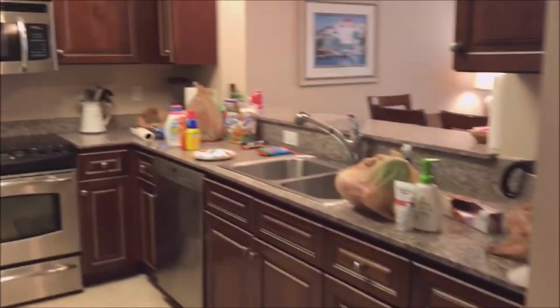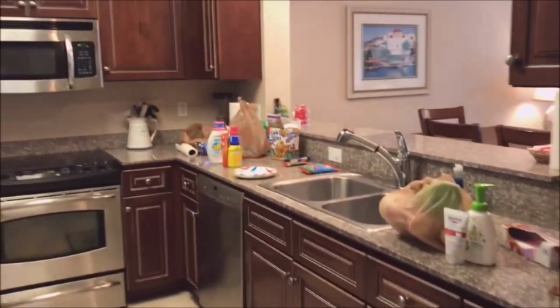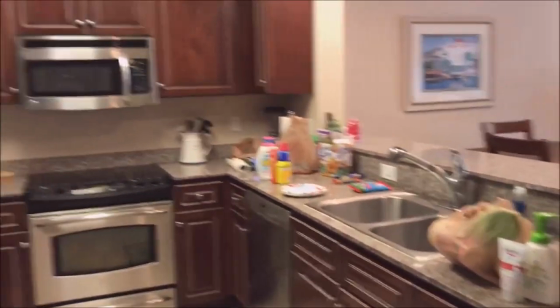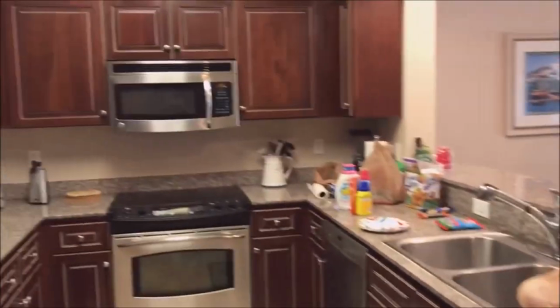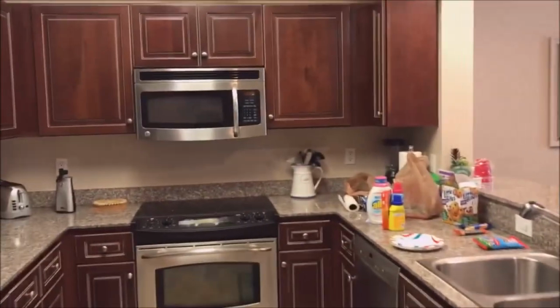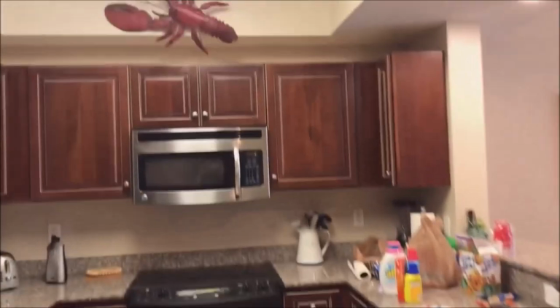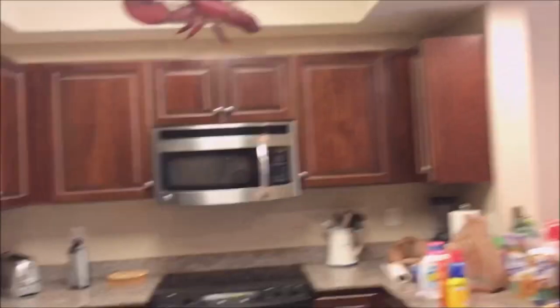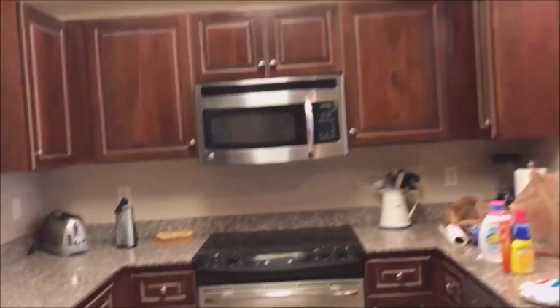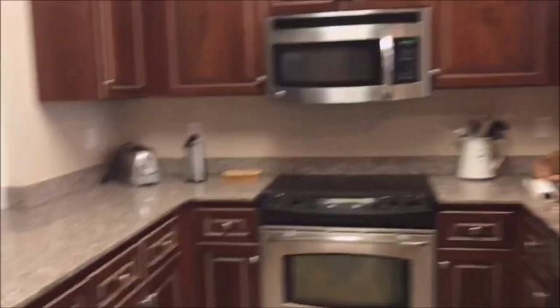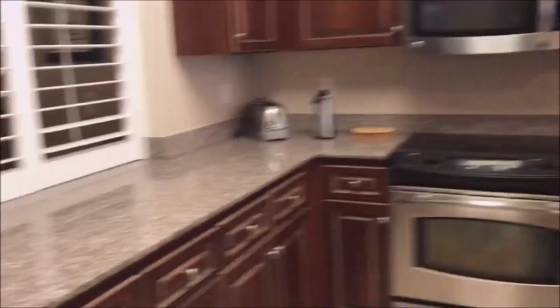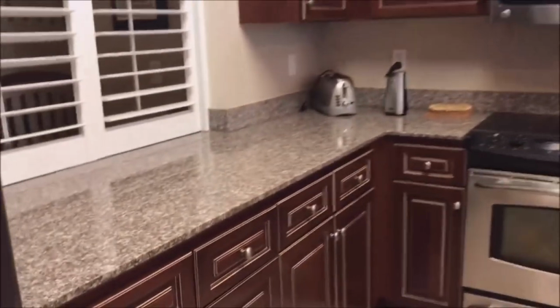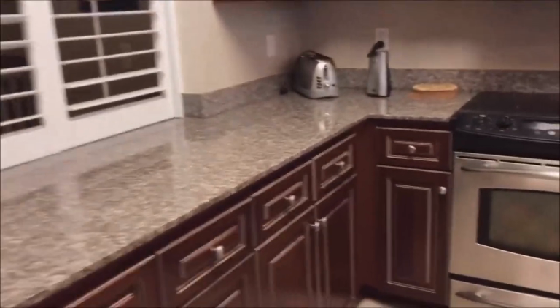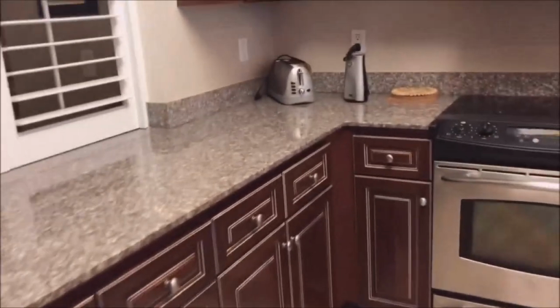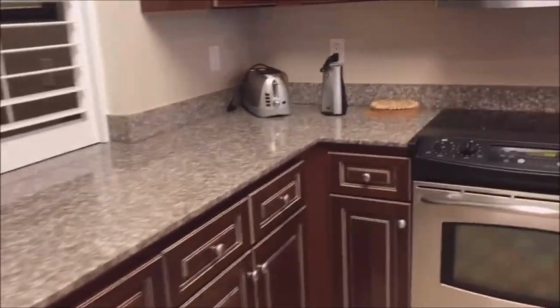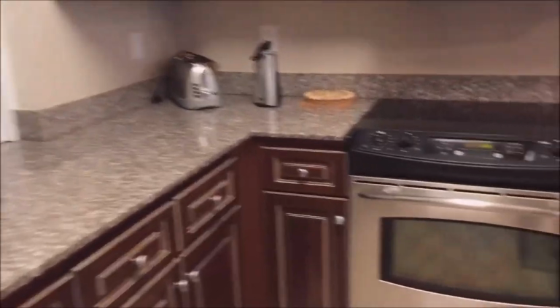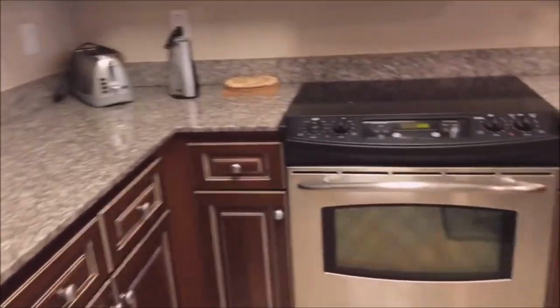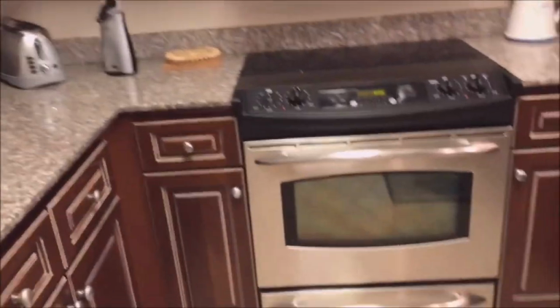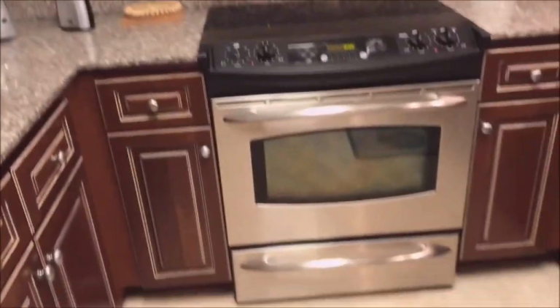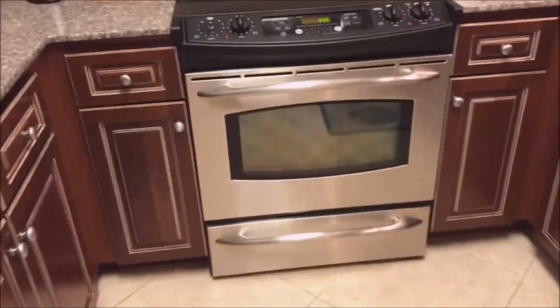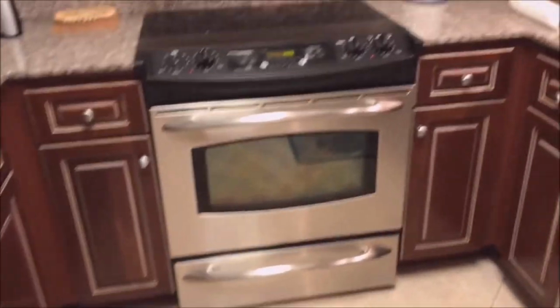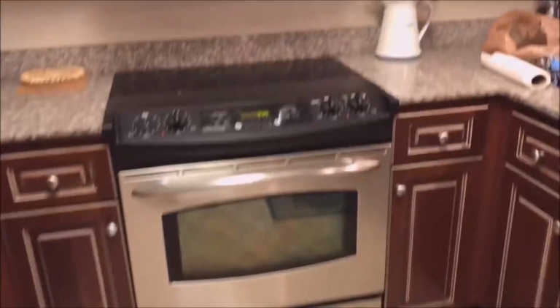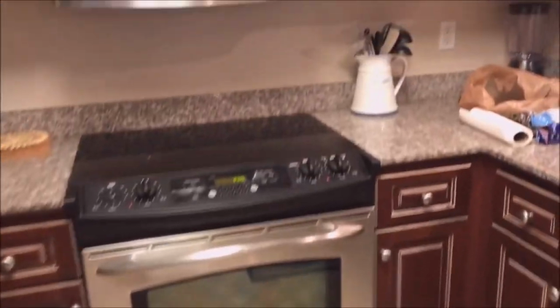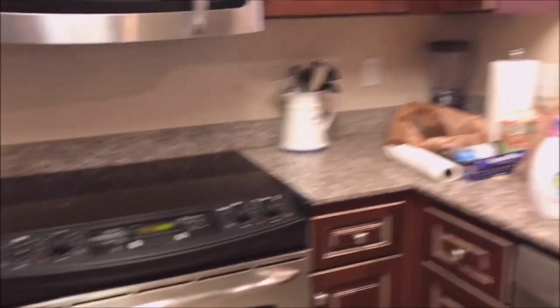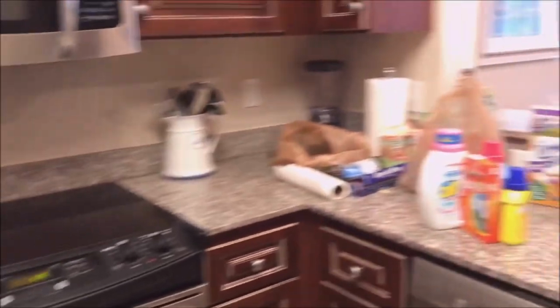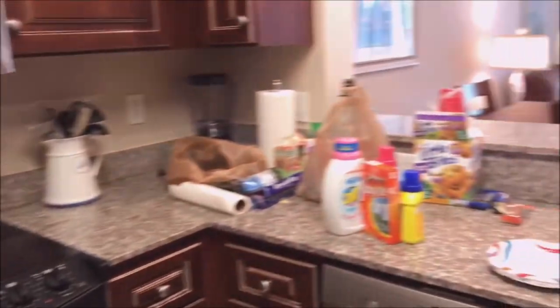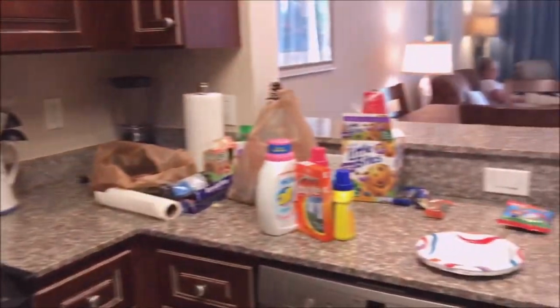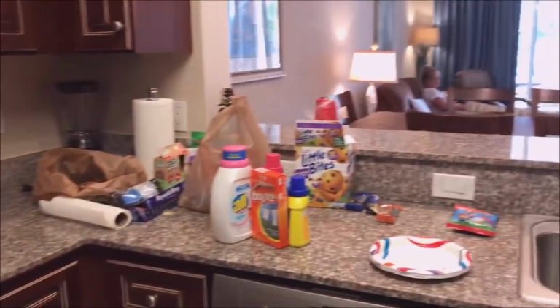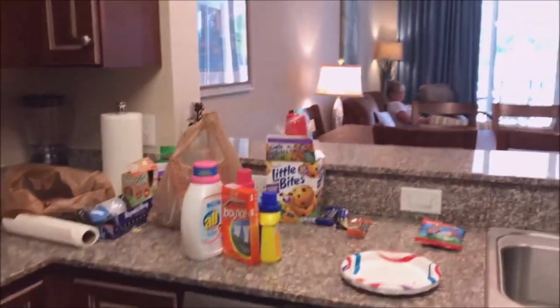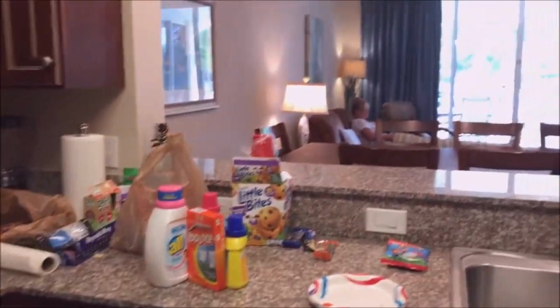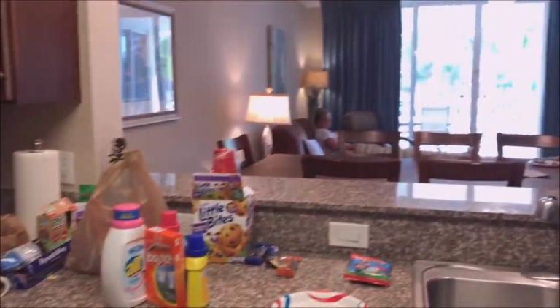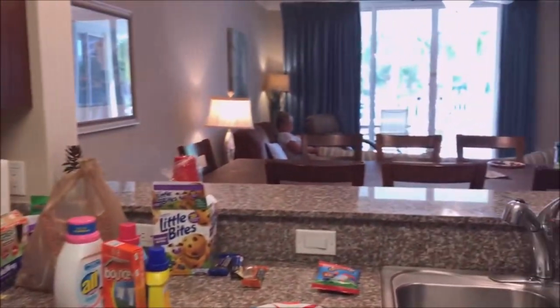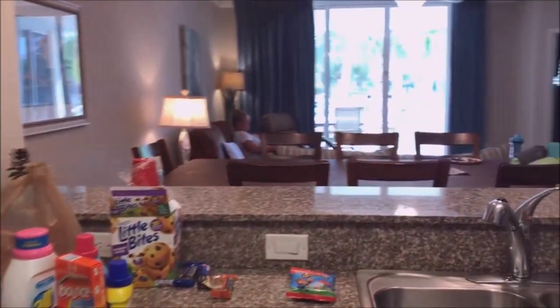Here is the kitchen. And look at the living room.